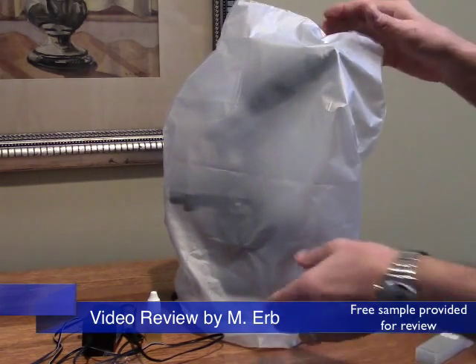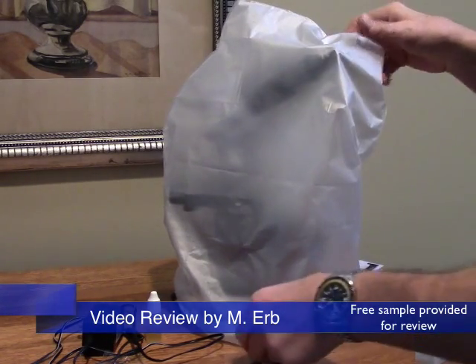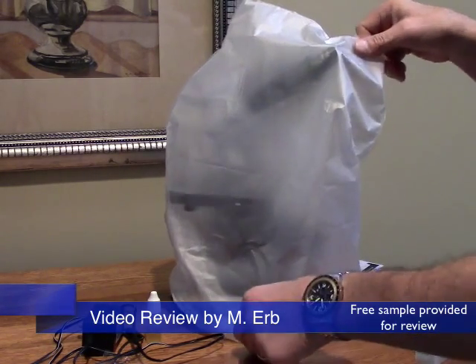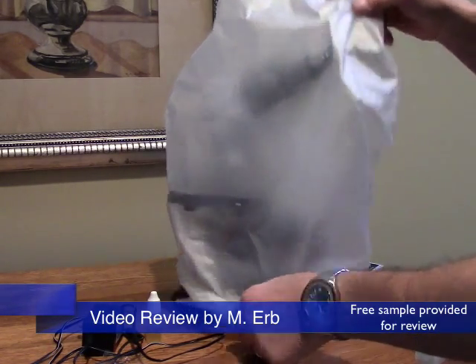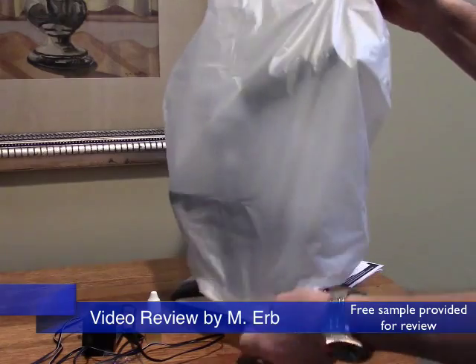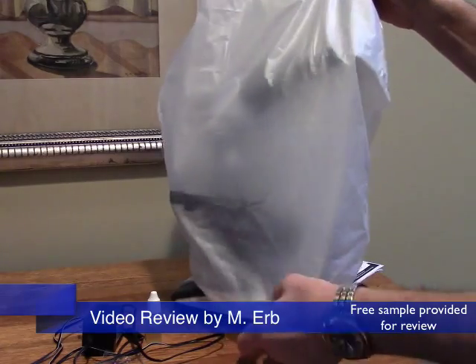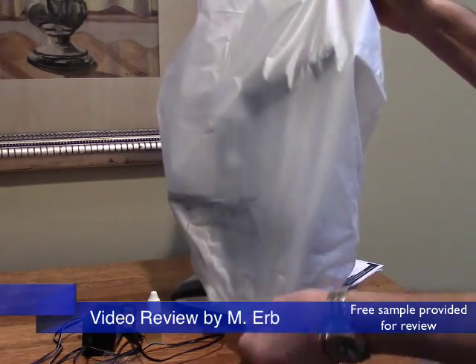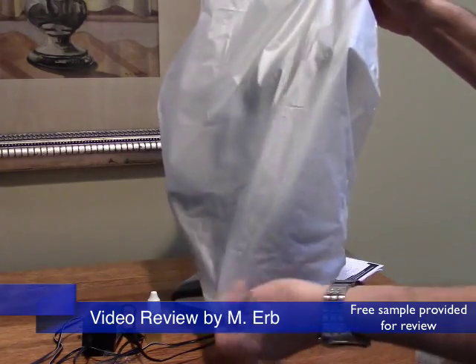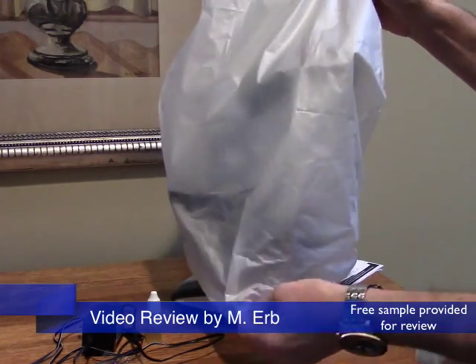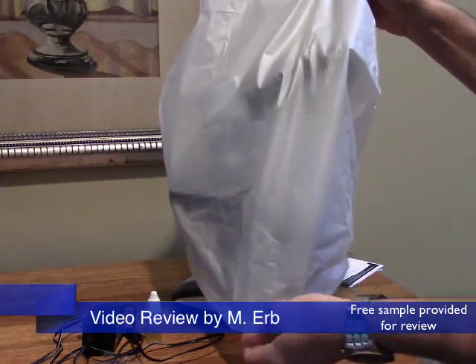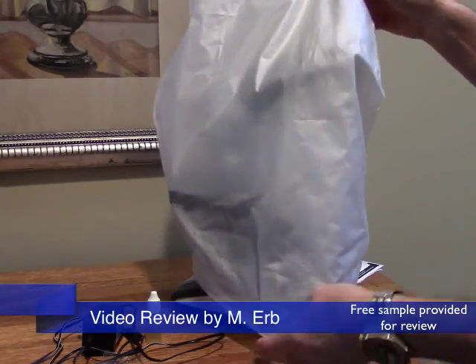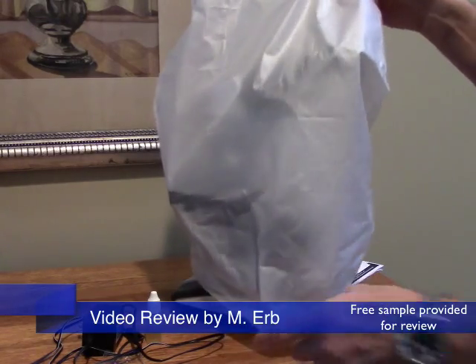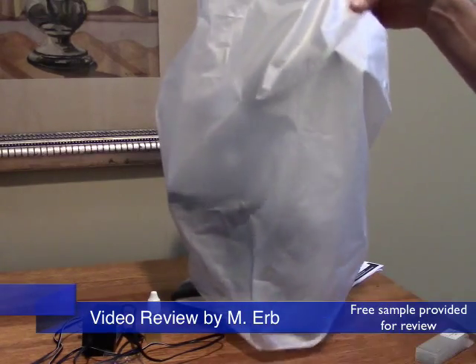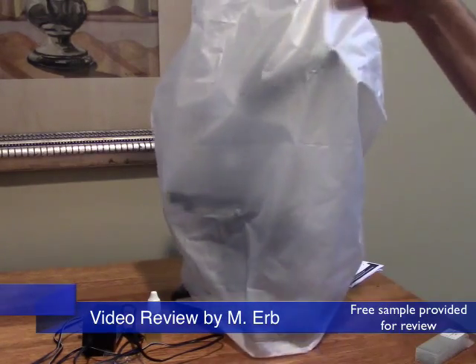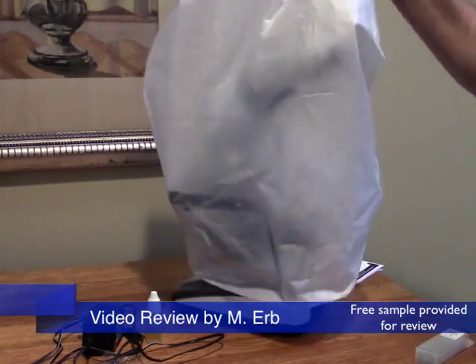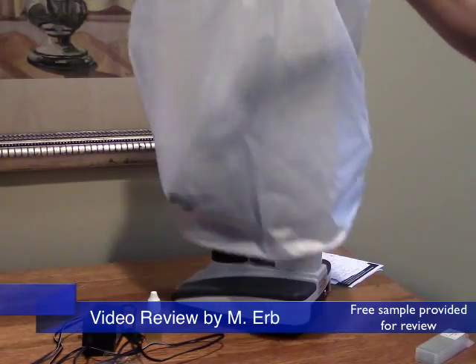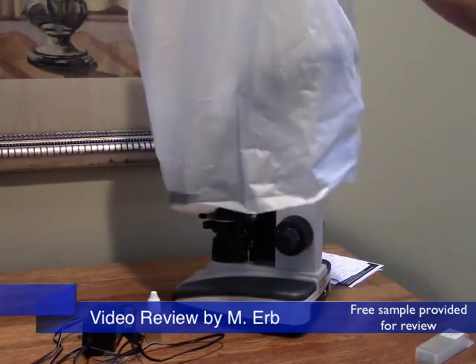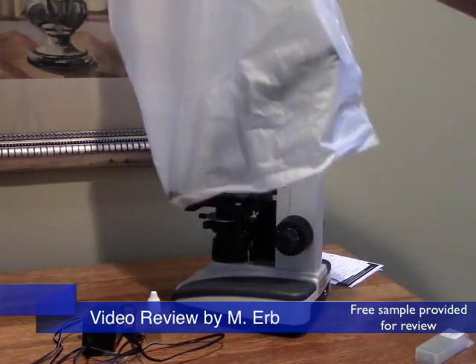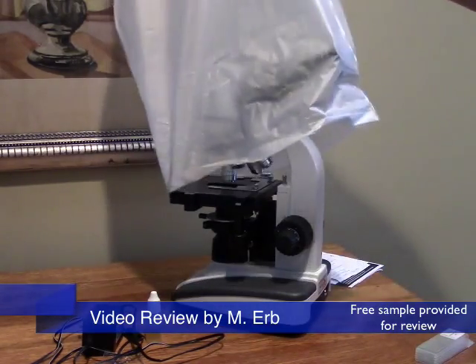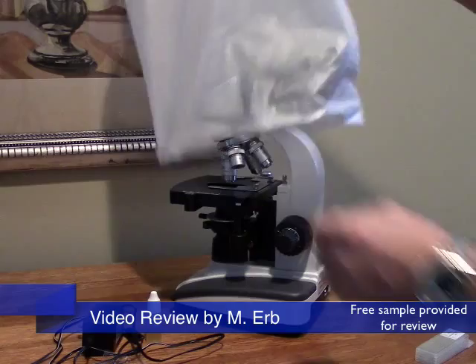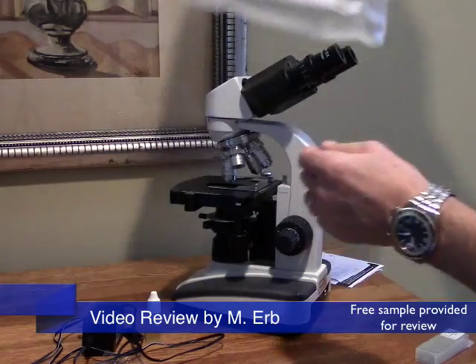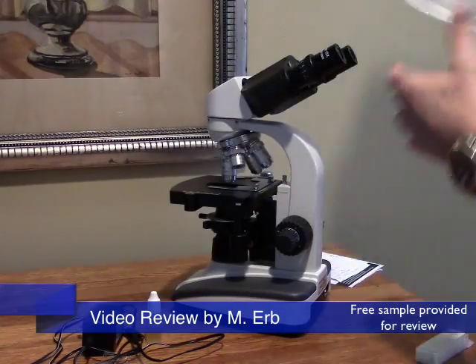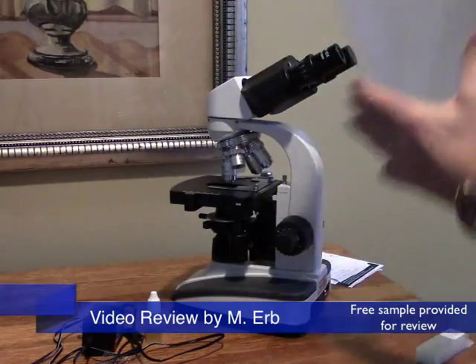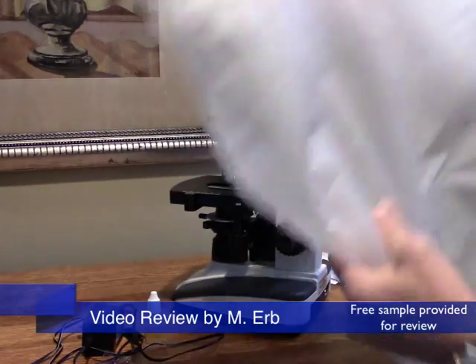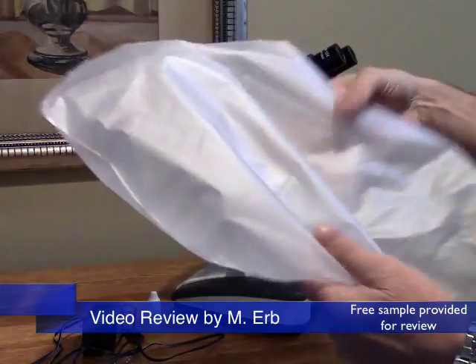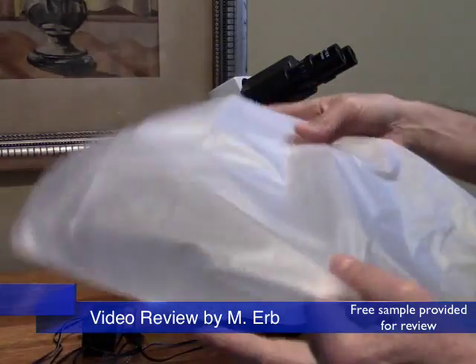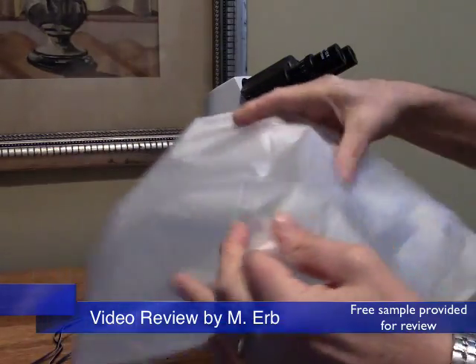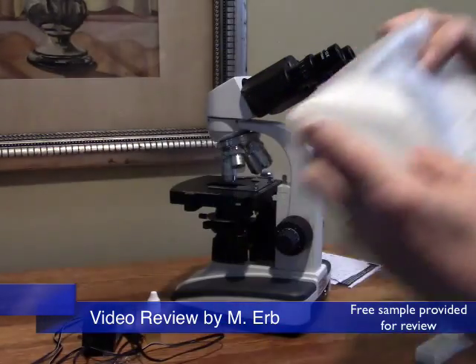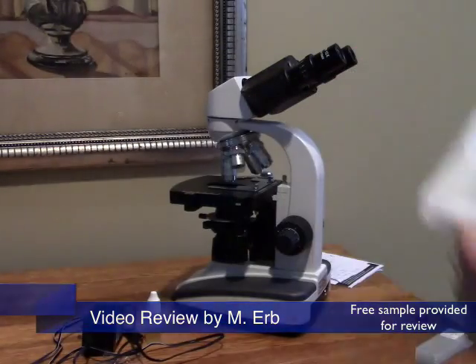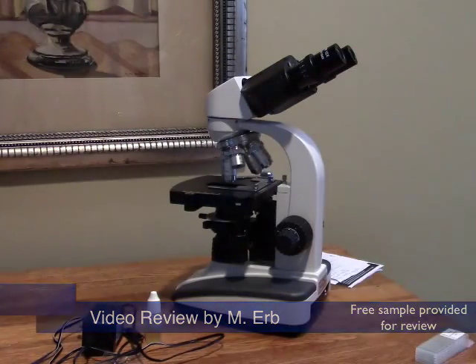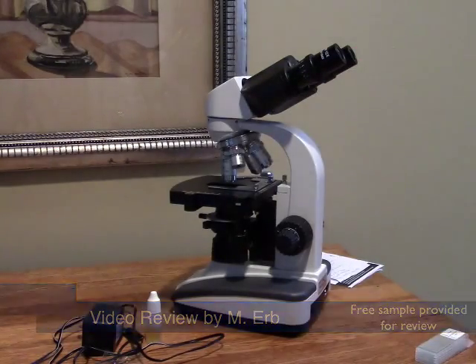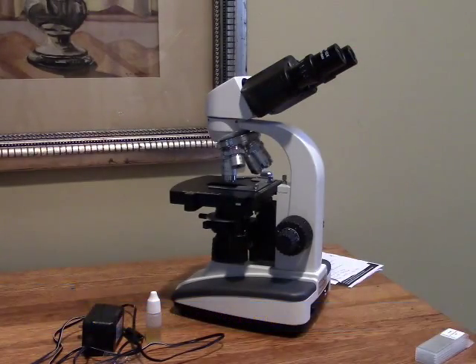It's covered right now and you always want to keep your microscope covered when you're not using it to keep dust off the lenses. This is one of the accessories that is provided — the nice little plastic cover.